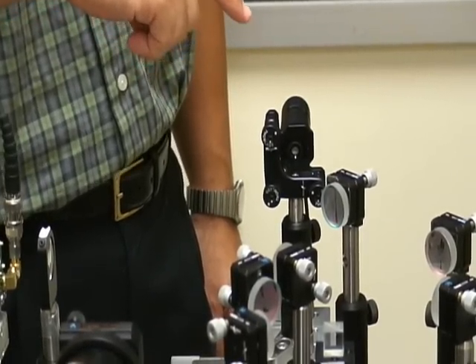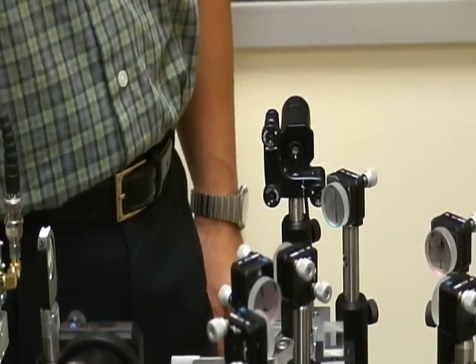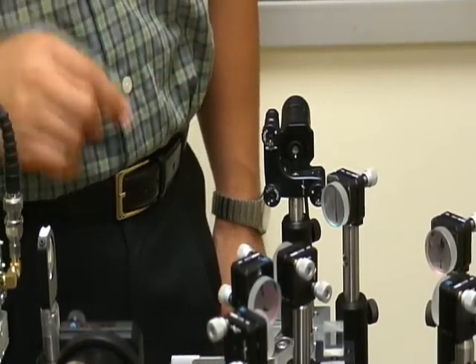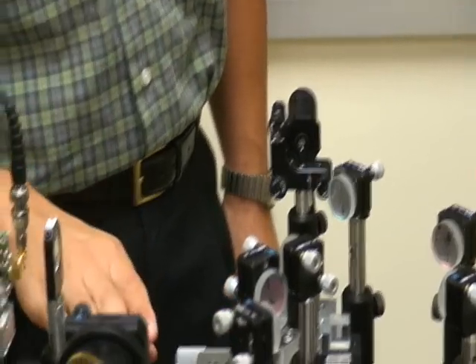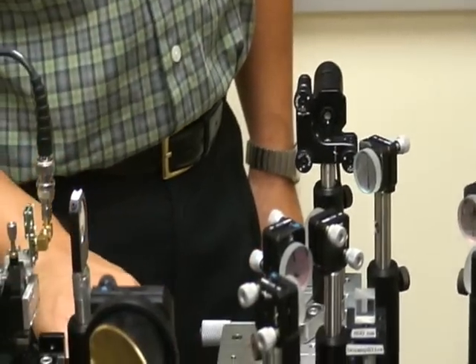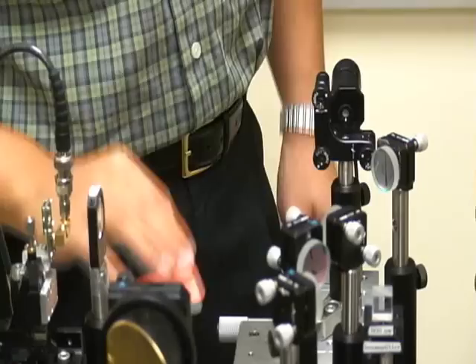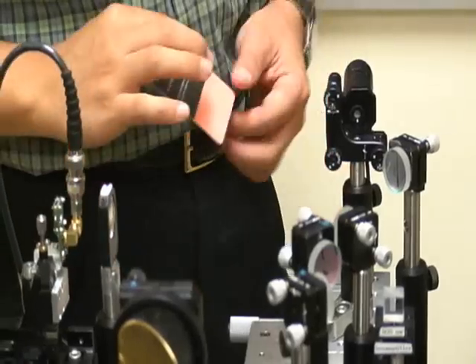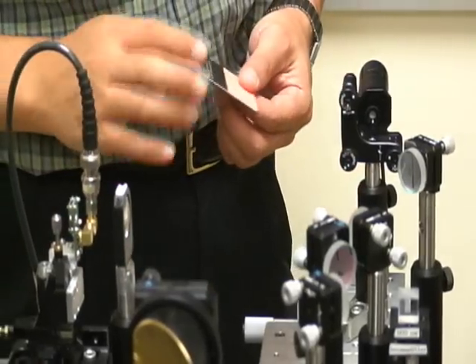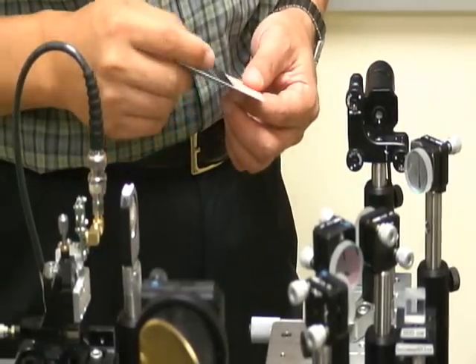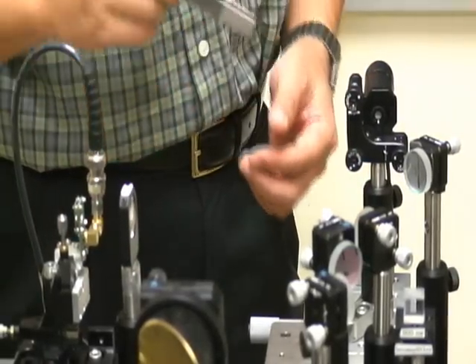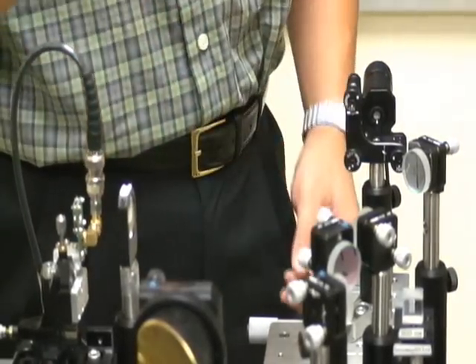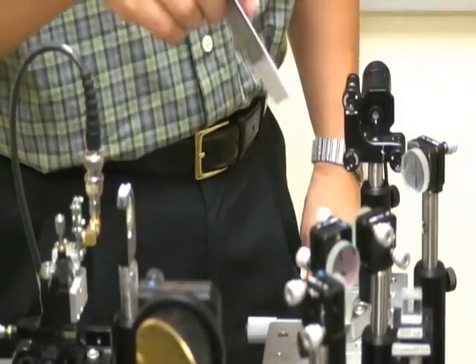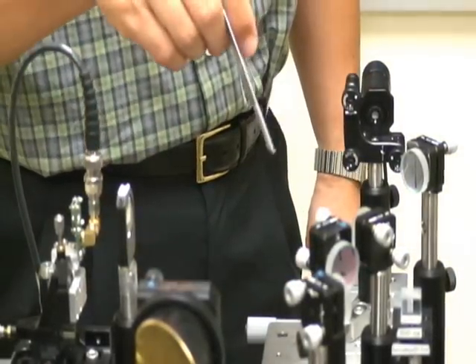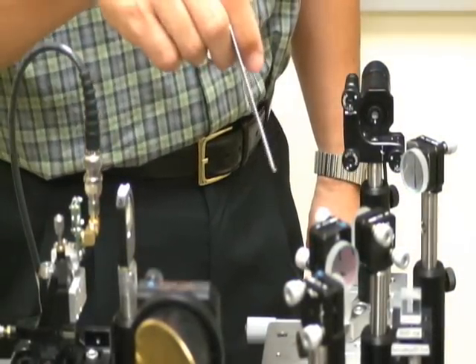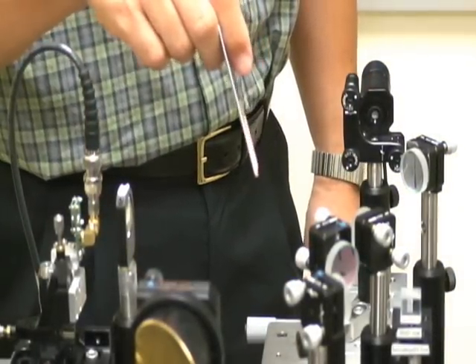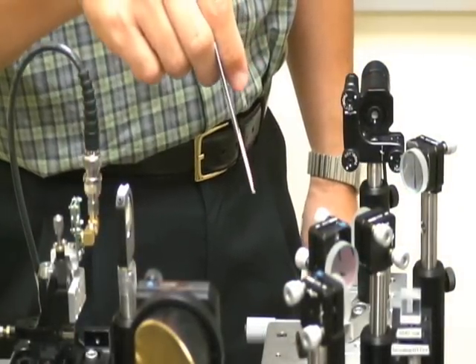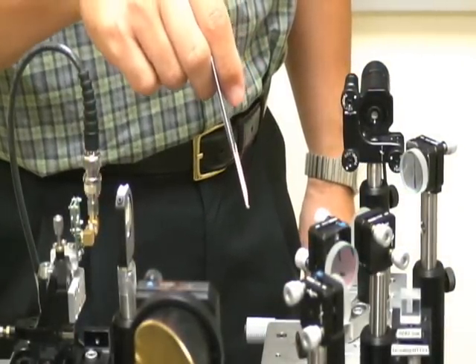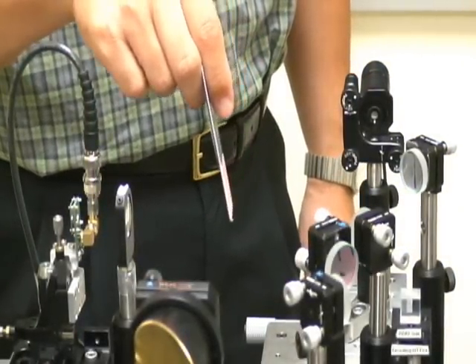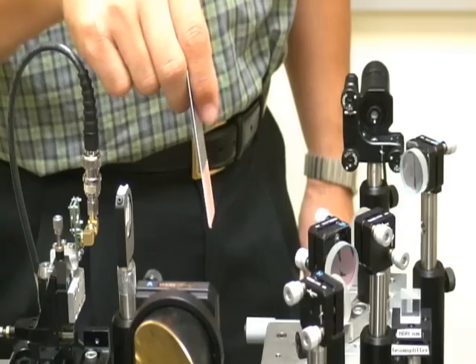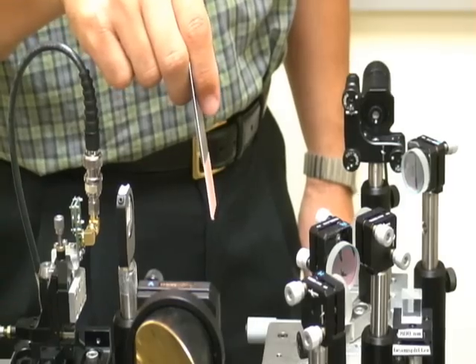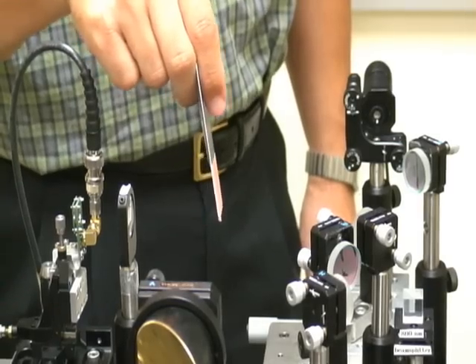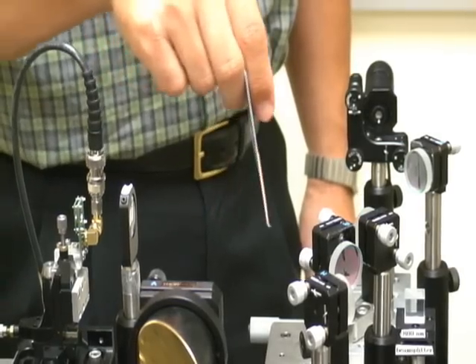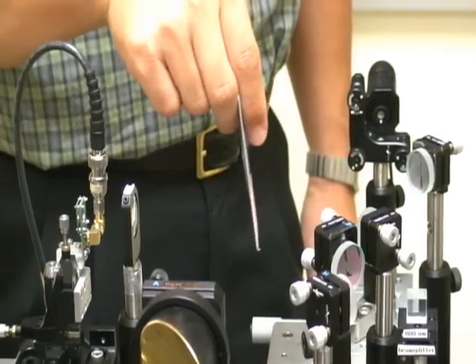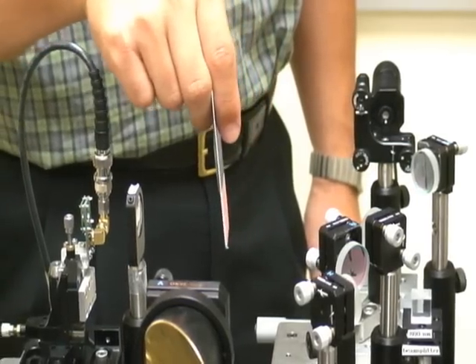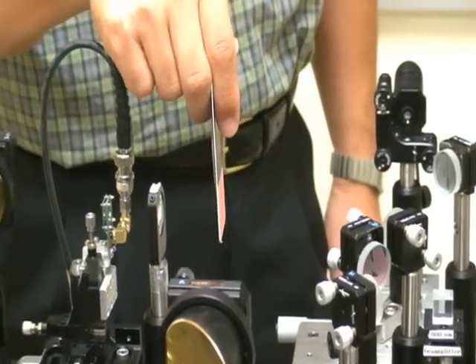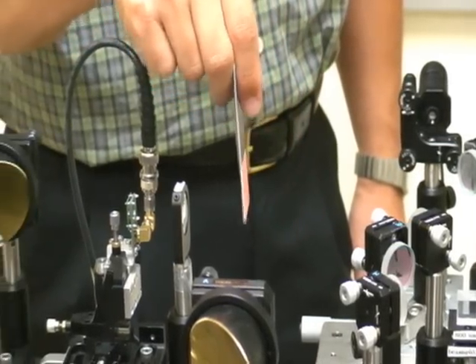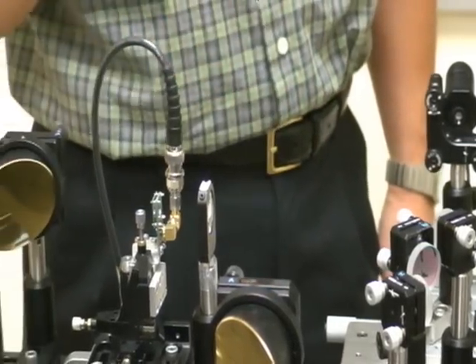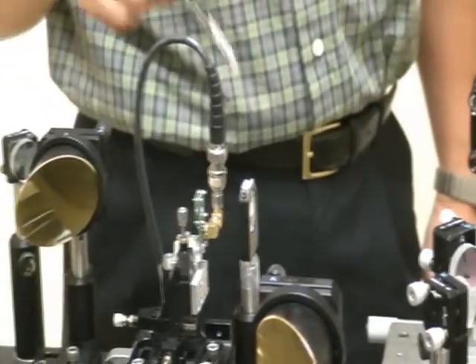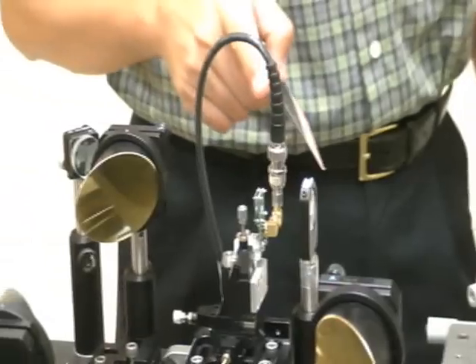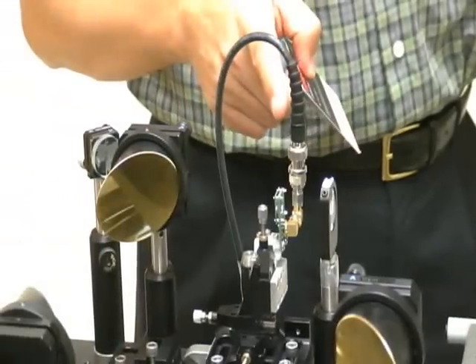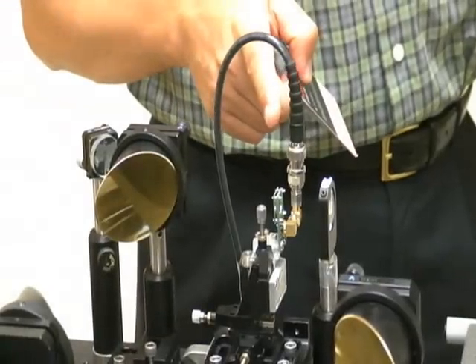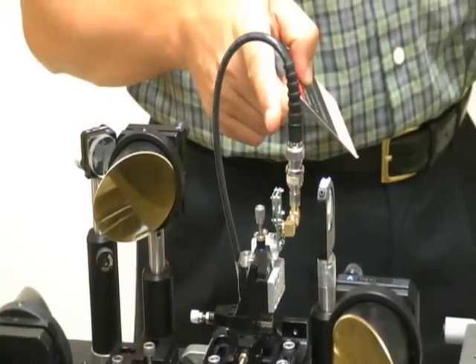The laser beam coming out of this CW laser source is mixed with the pump beam from the femtosecond laser. The two beams follow the same path and hit this terahertz signal emitter.